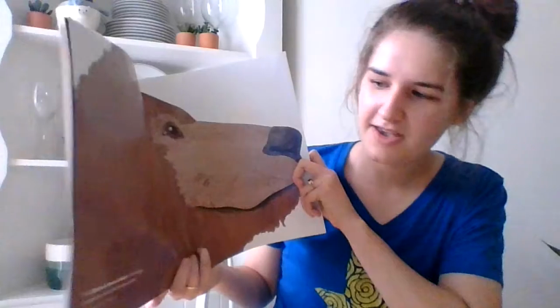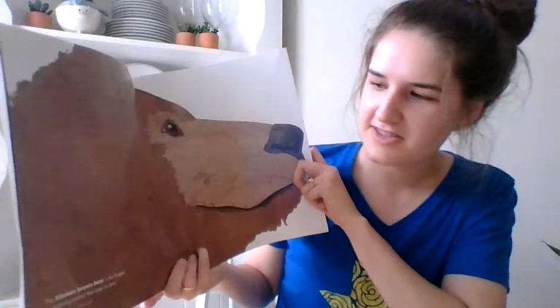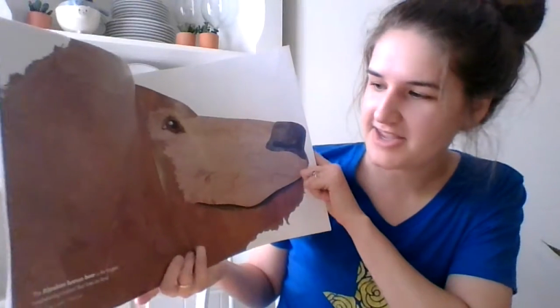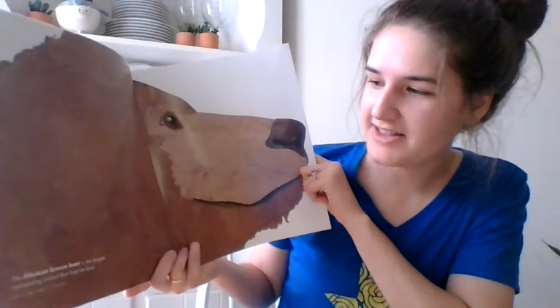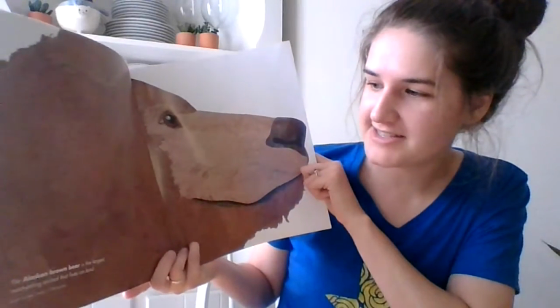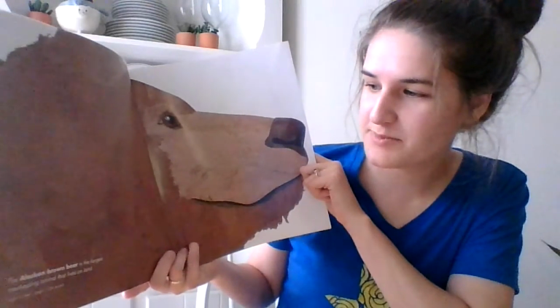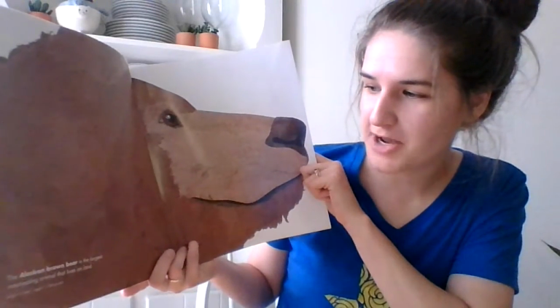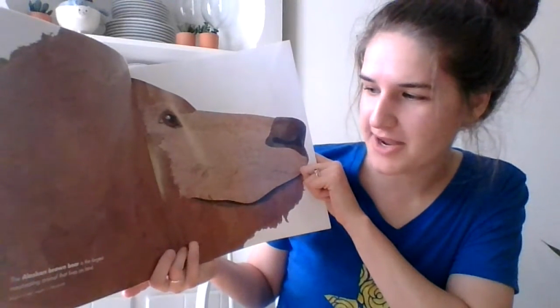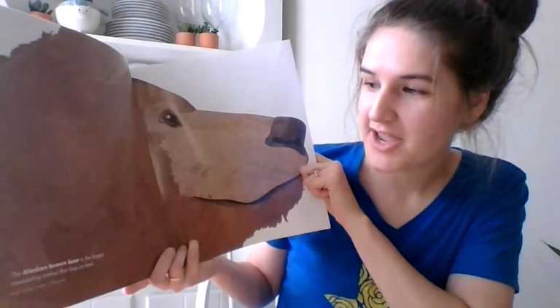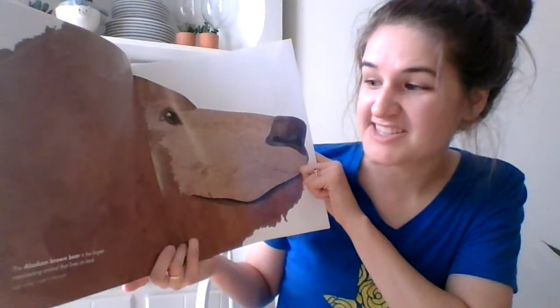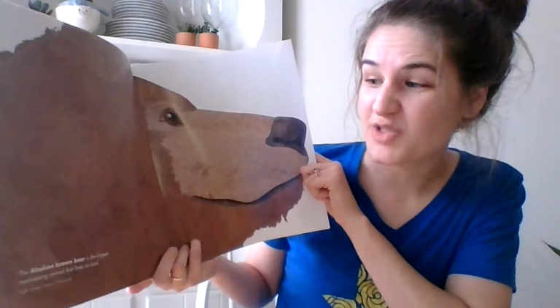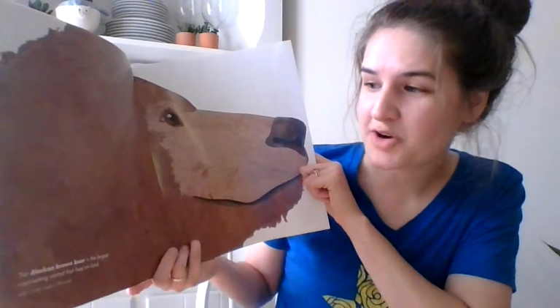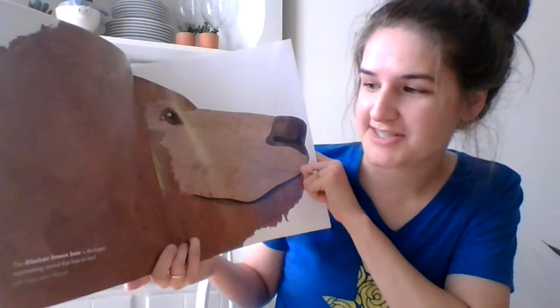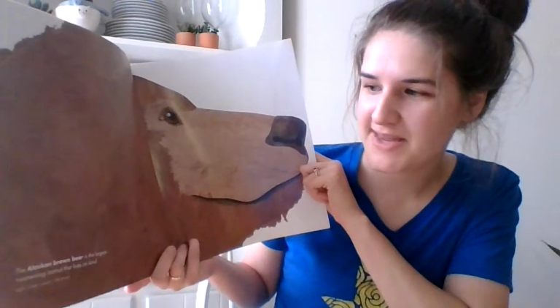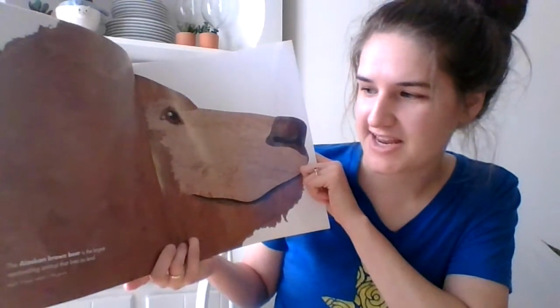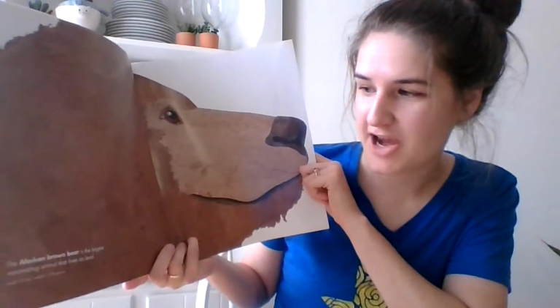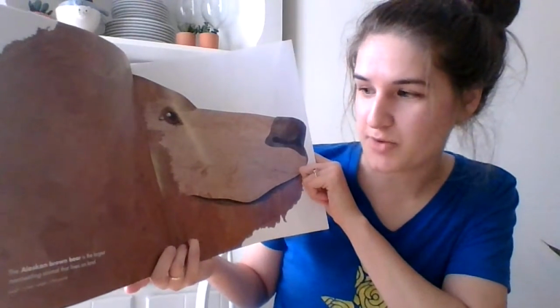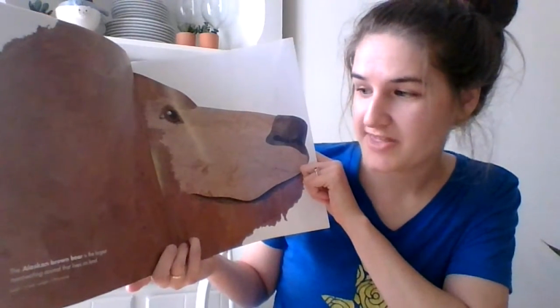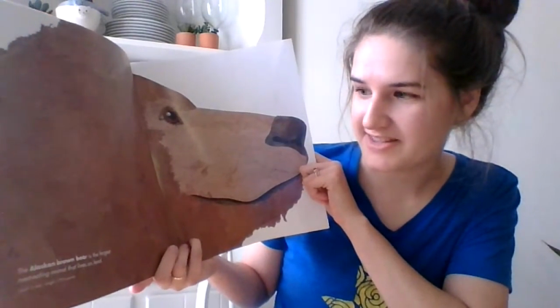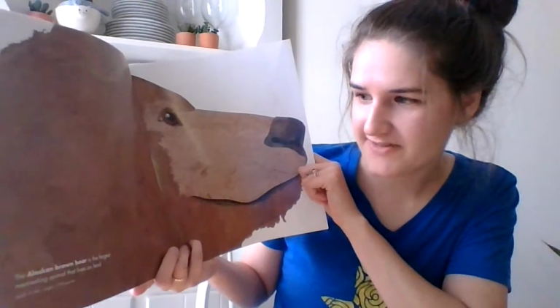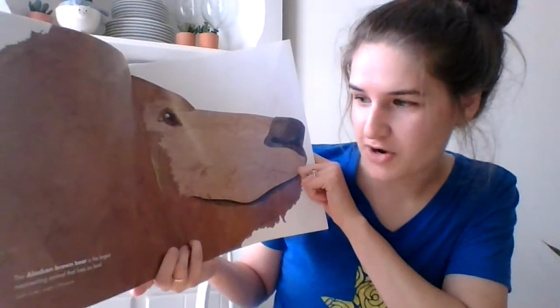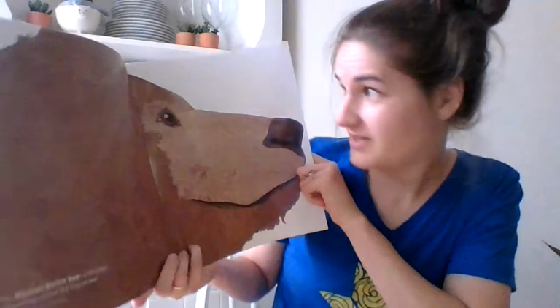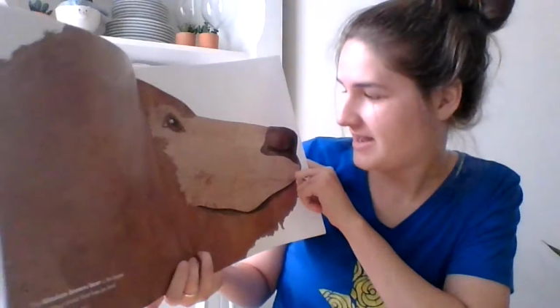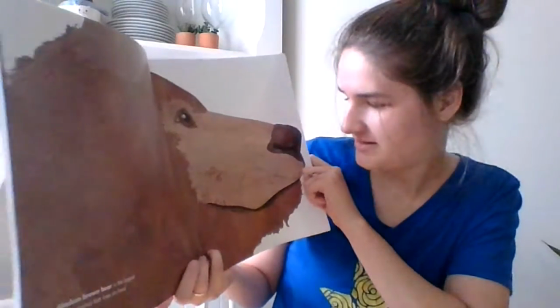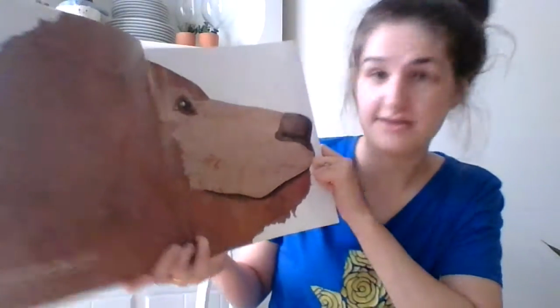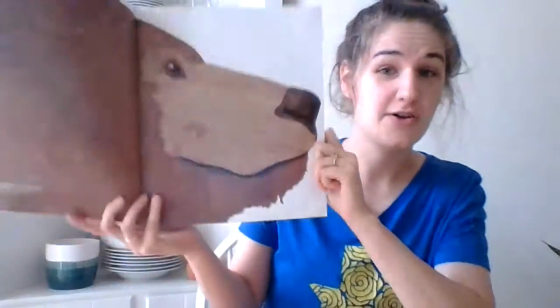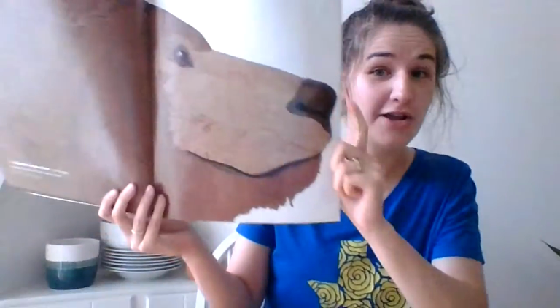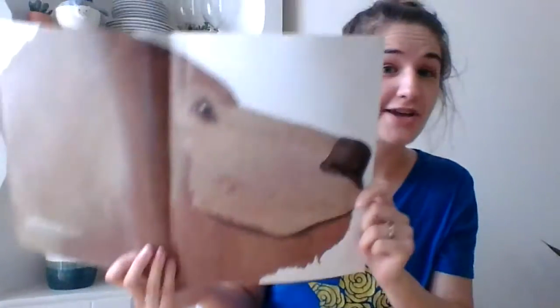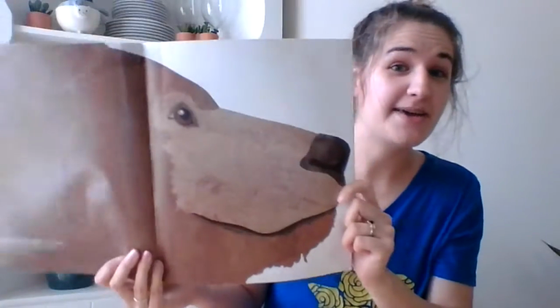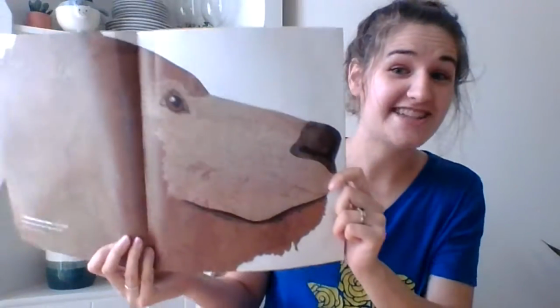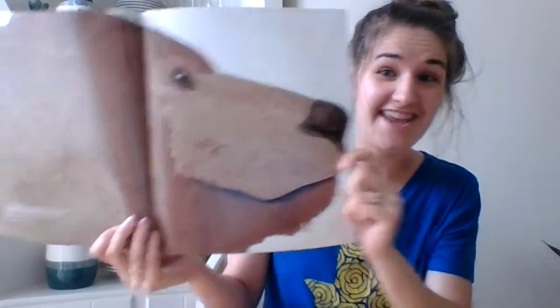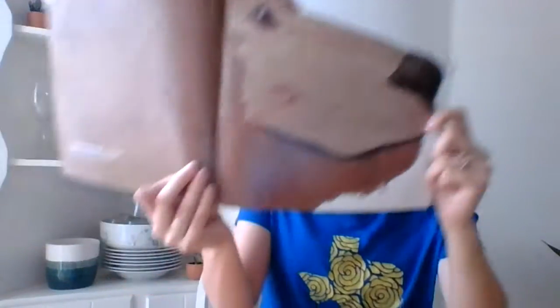The Alaskan brown bear is the largest meat-eating animal that lives on land. Look how big his head is.